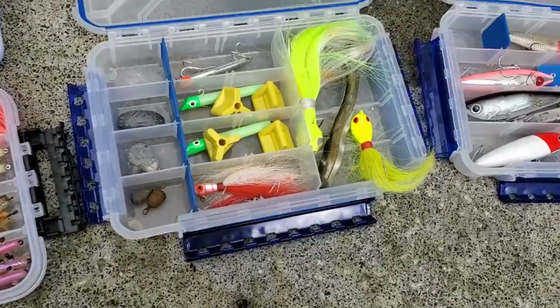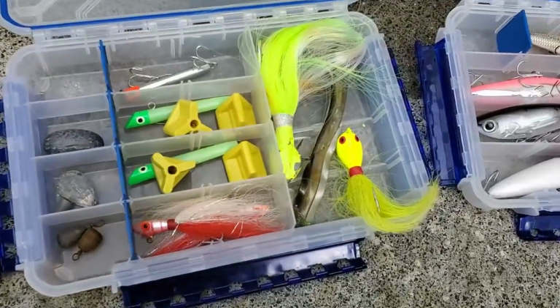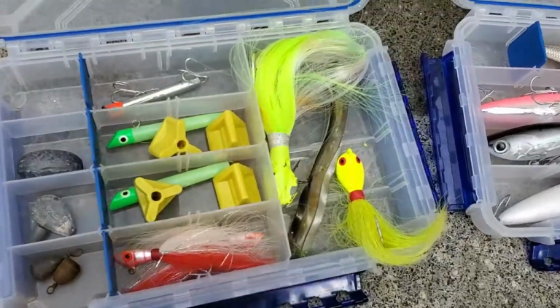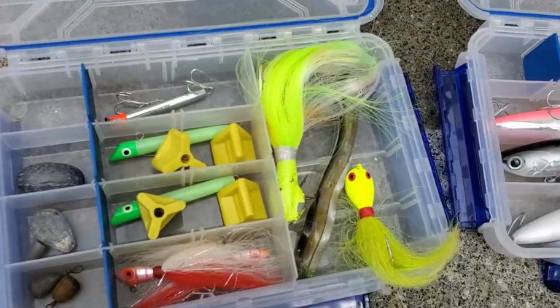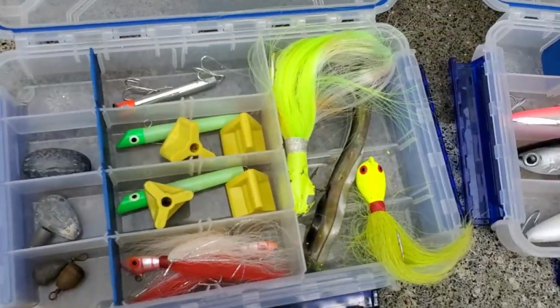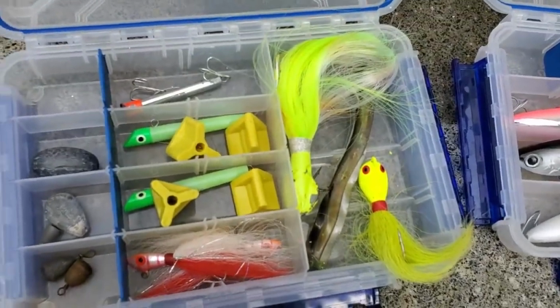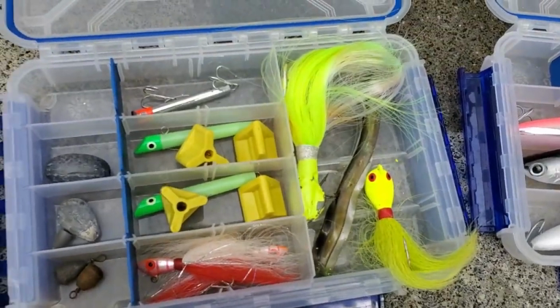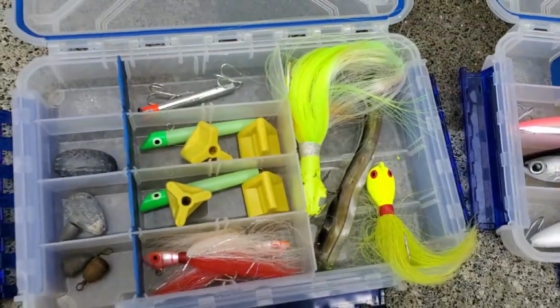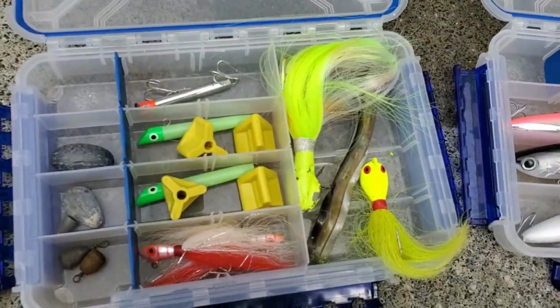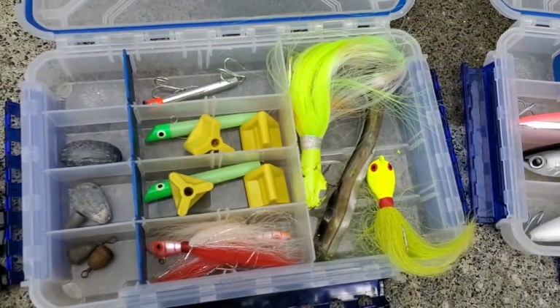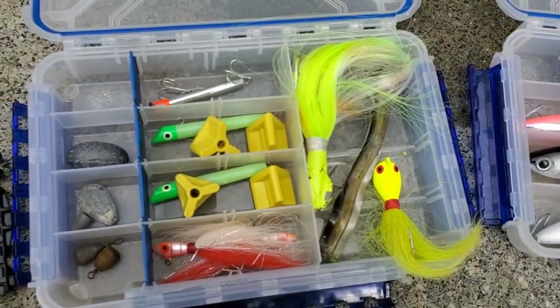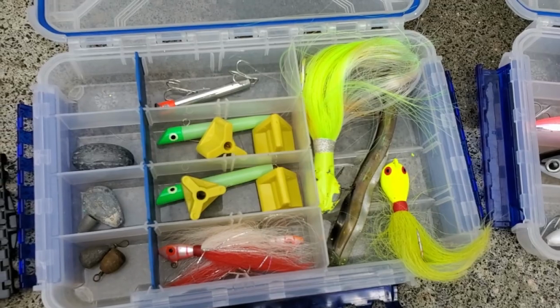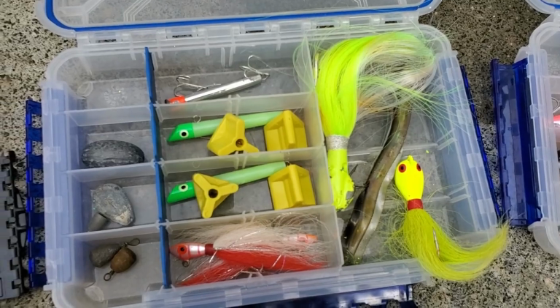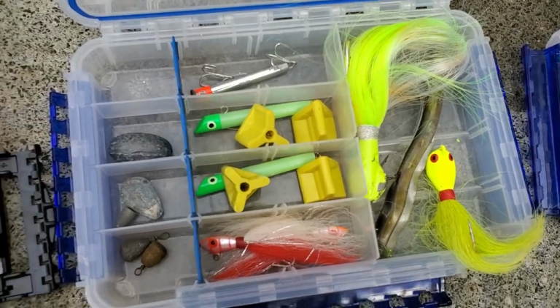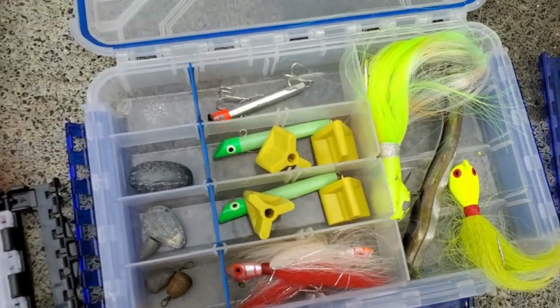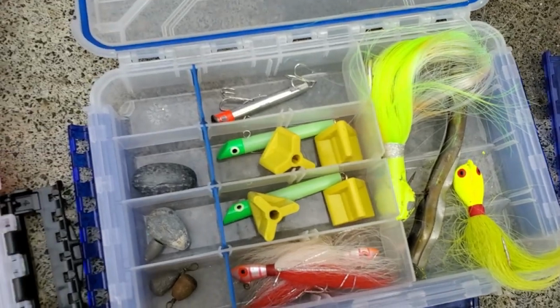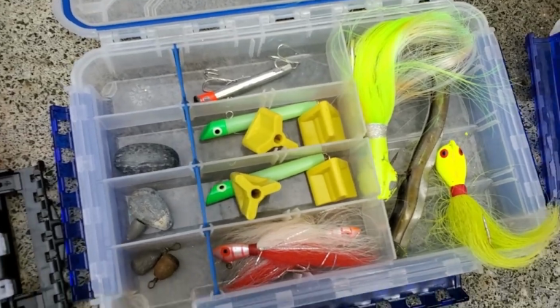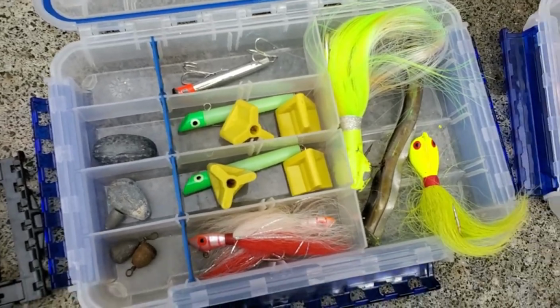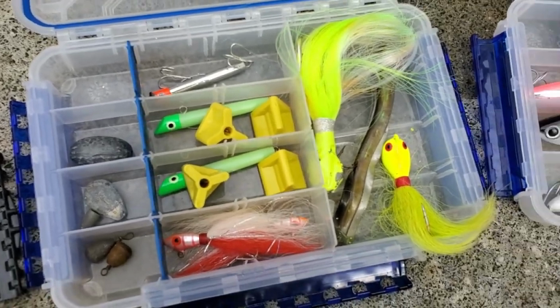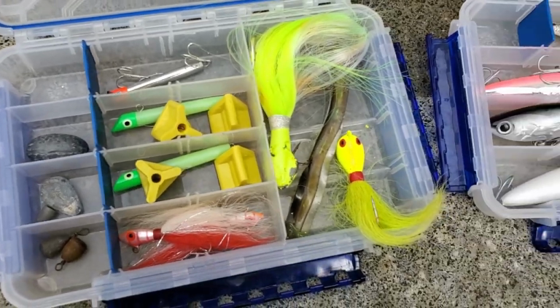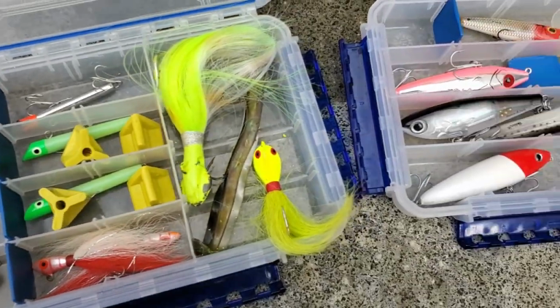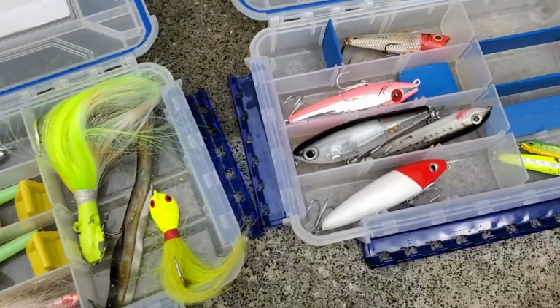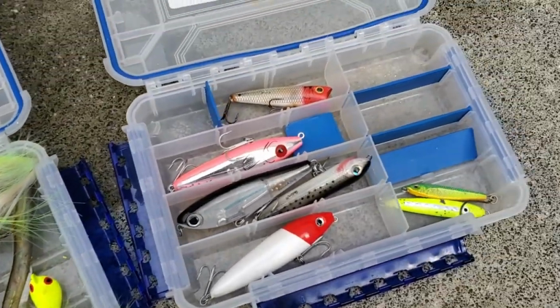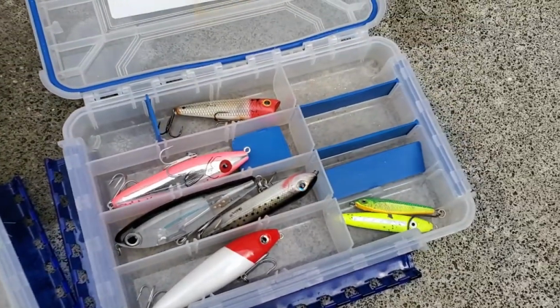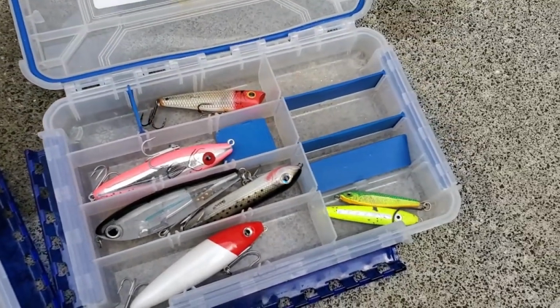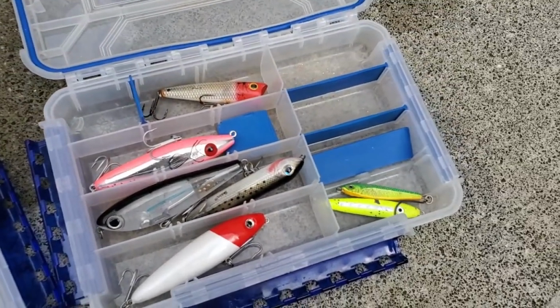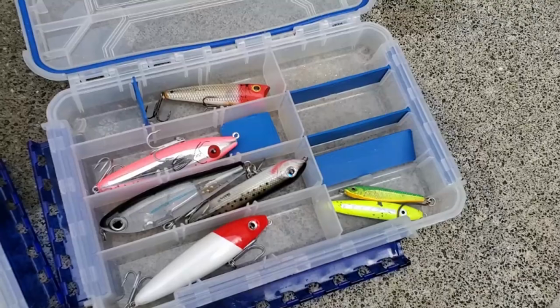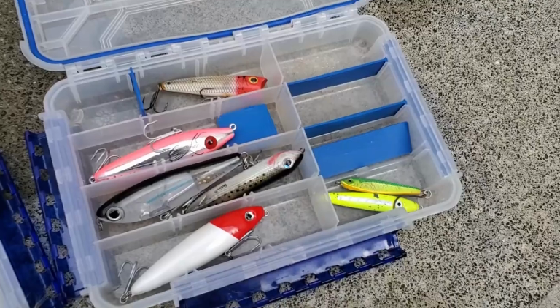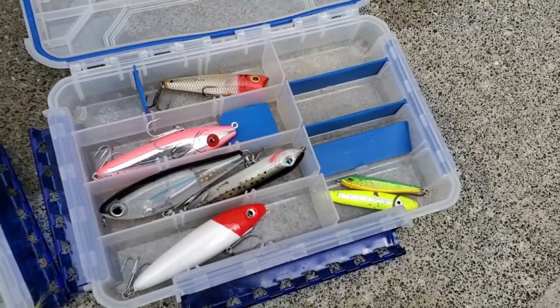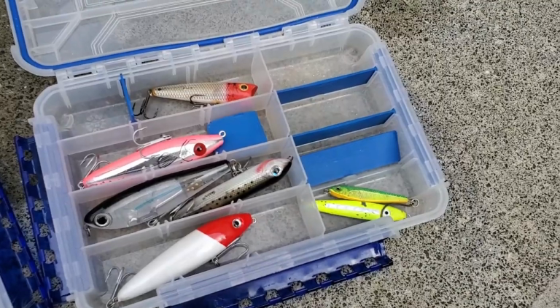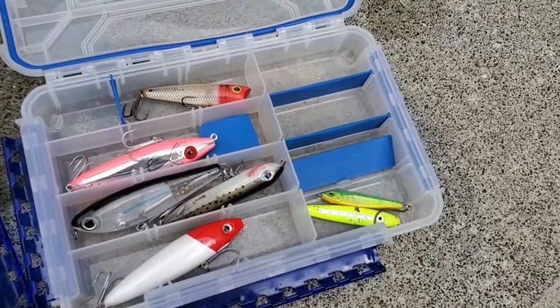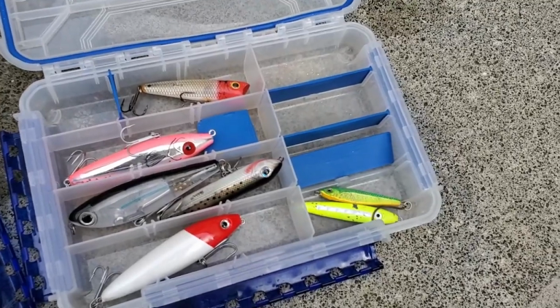Moving on we've got just some gotchas and the cobia jig heads like I was saying, a few more sinker types there, and in the last kit, lures like I was explaining earlier.